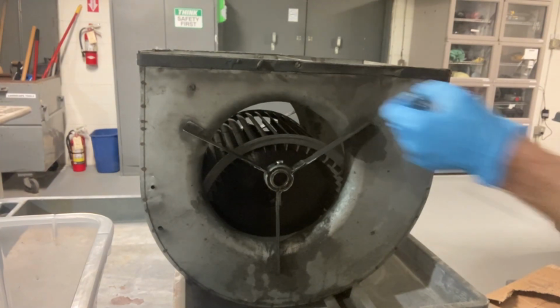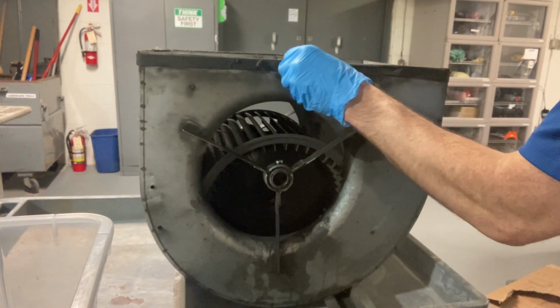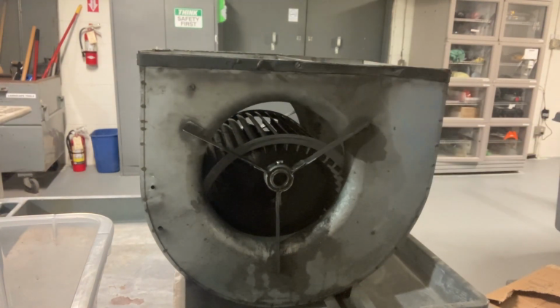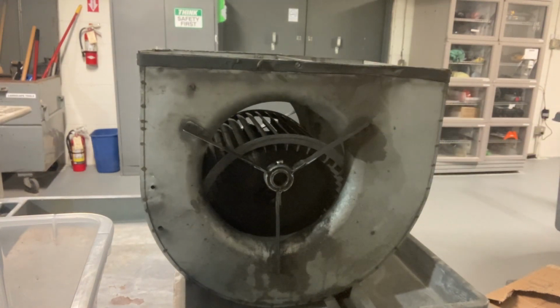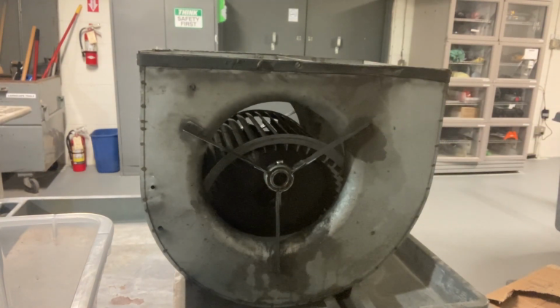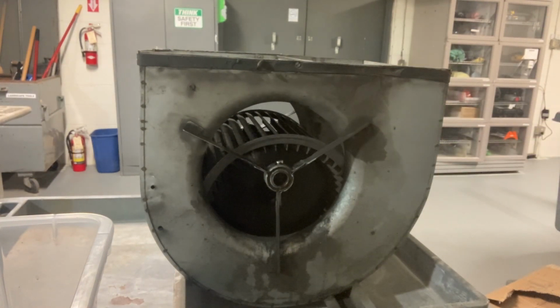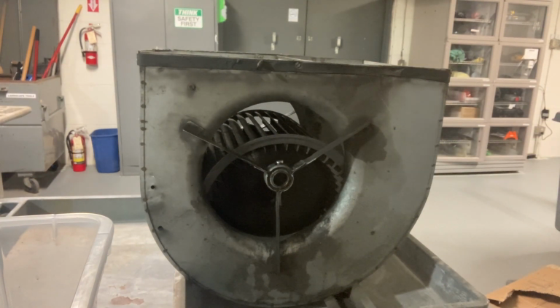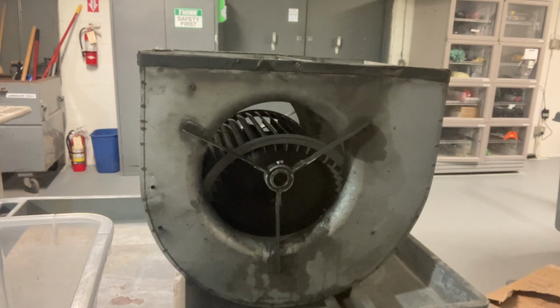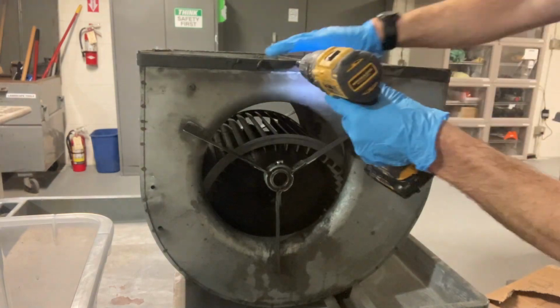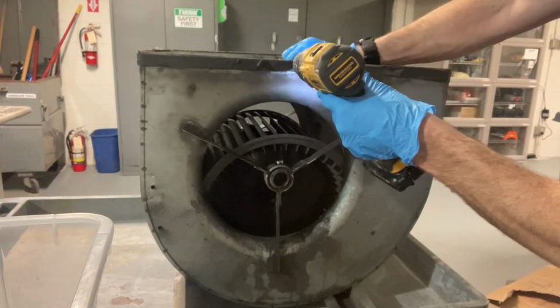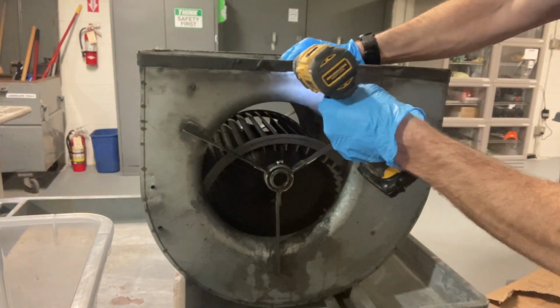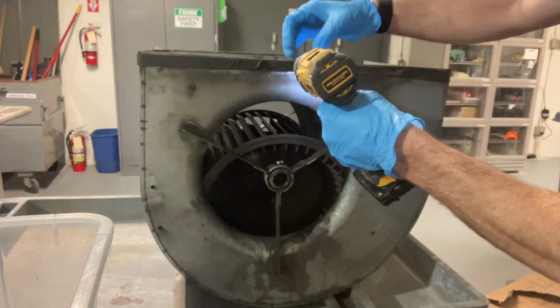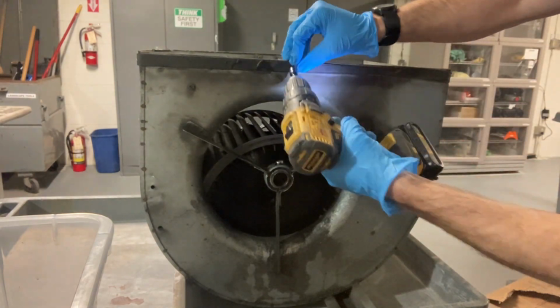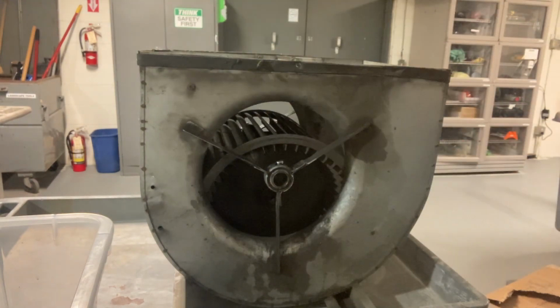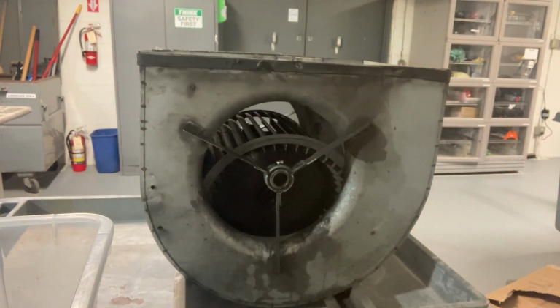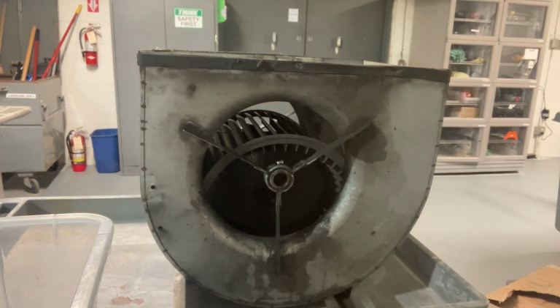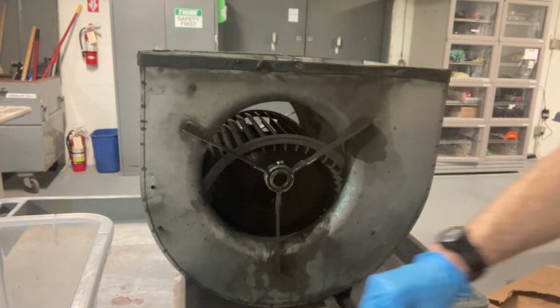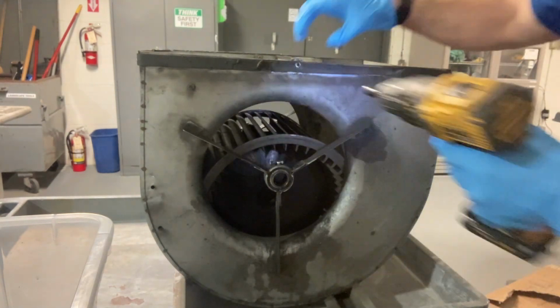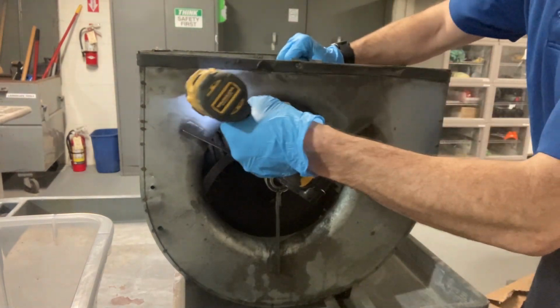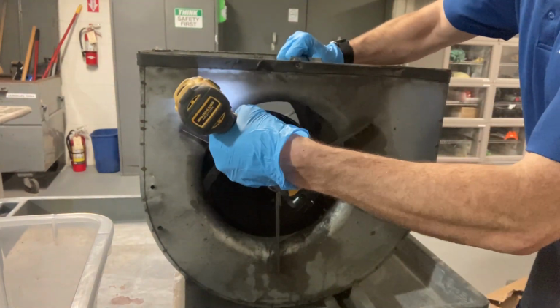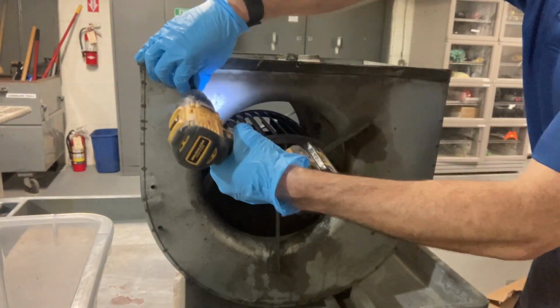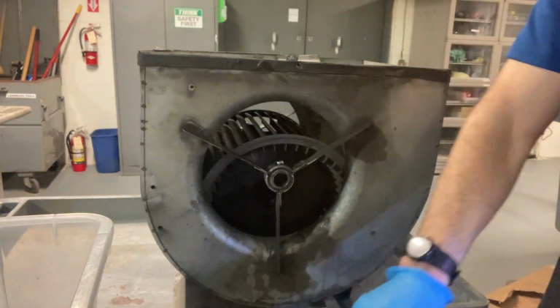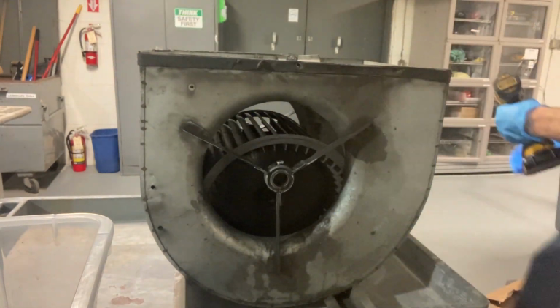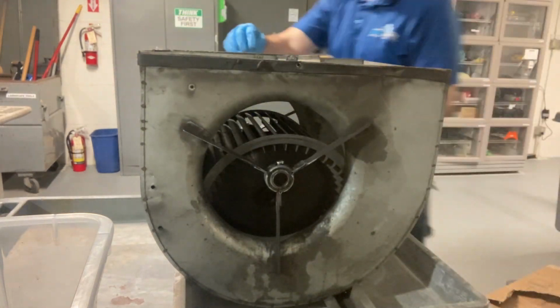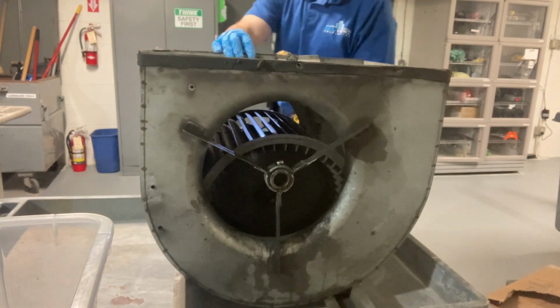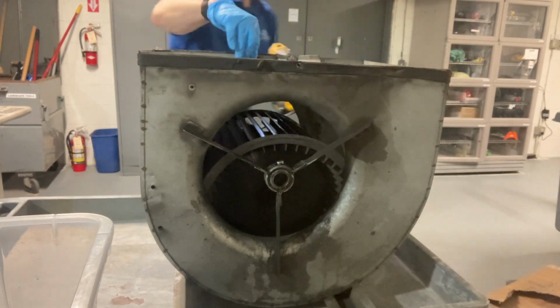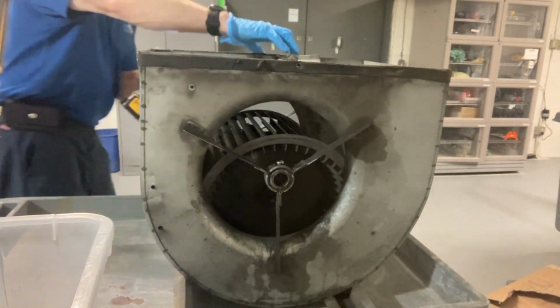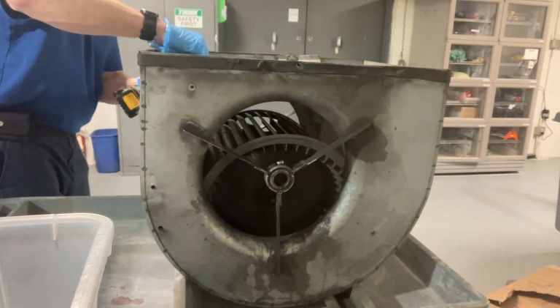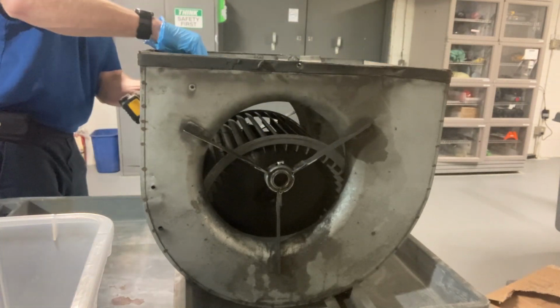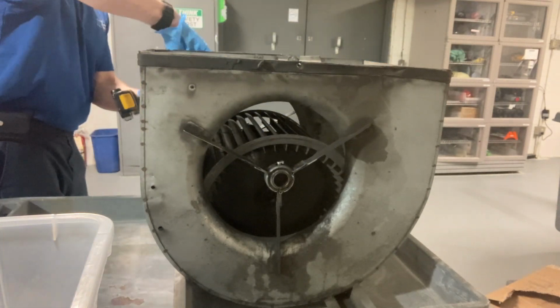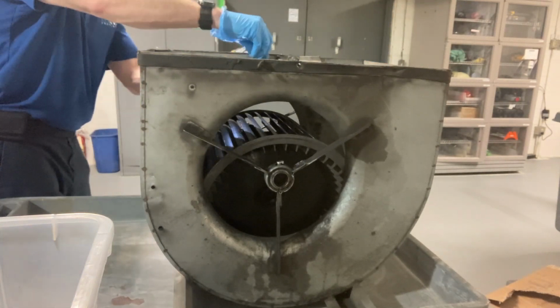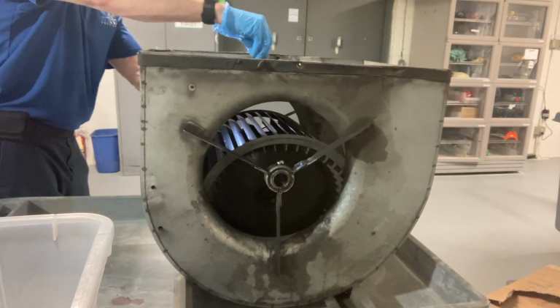Now we're going to go ahead and remove the dirty blower wheel from the blower housing. We'll clean the housing, clean the blower wheel, and then cut off those old bearing brackets.